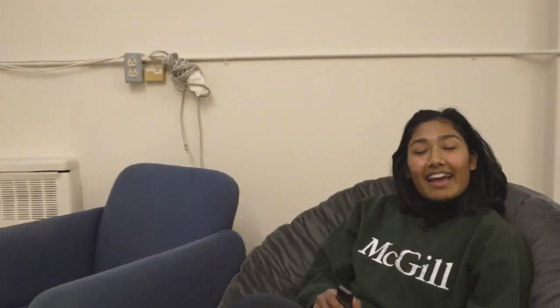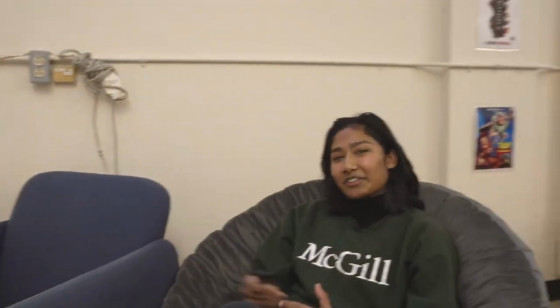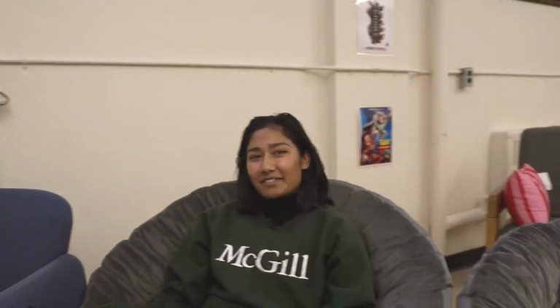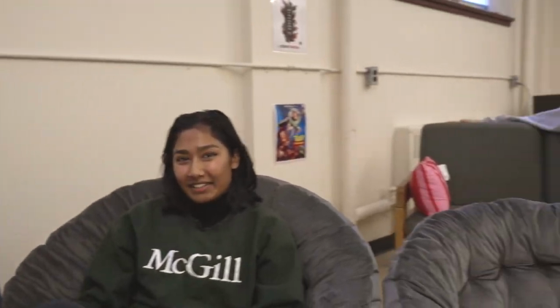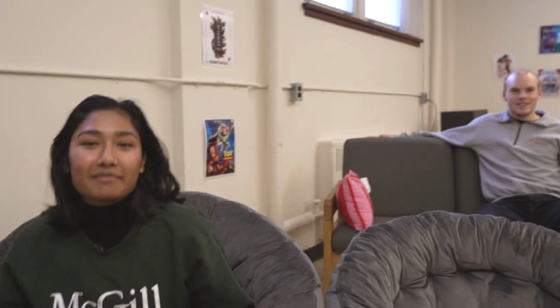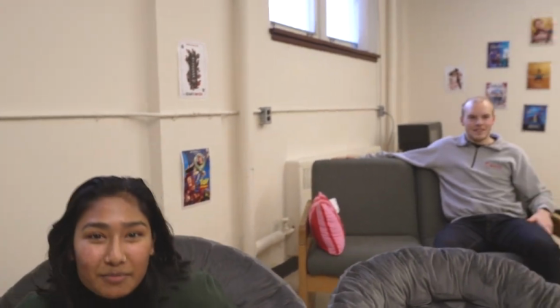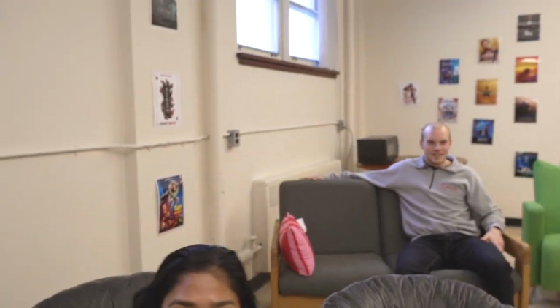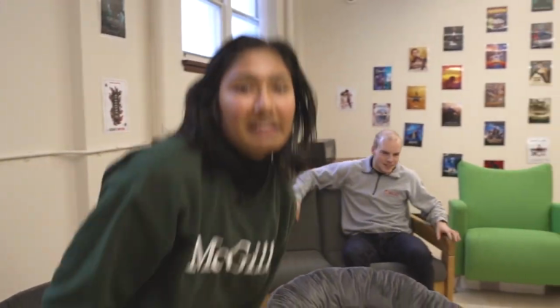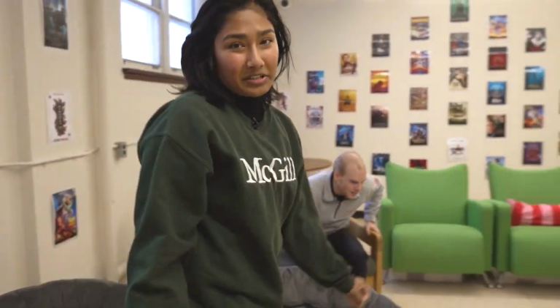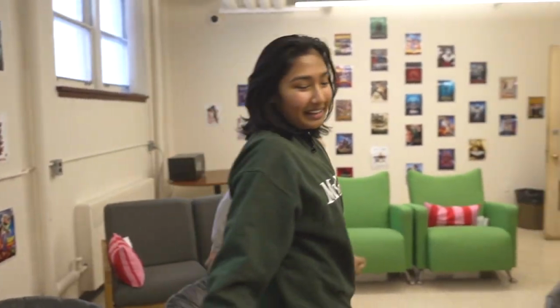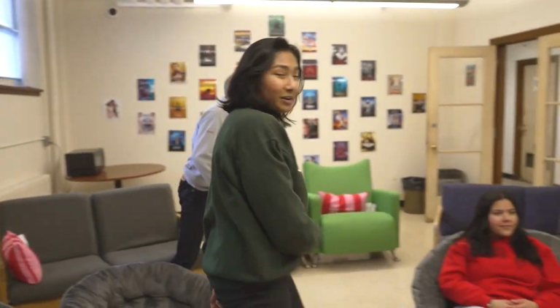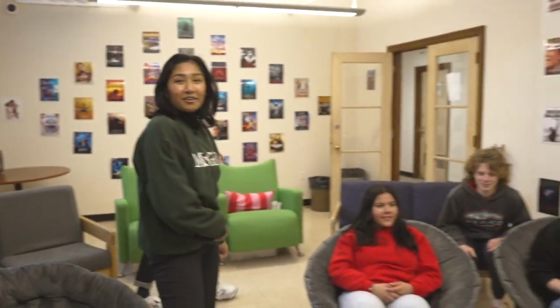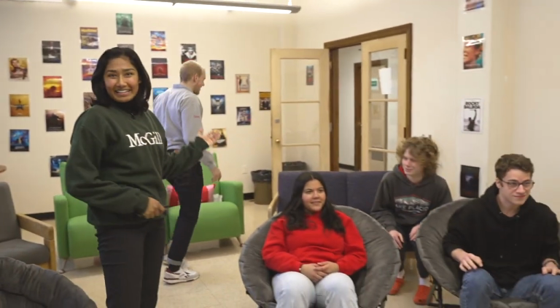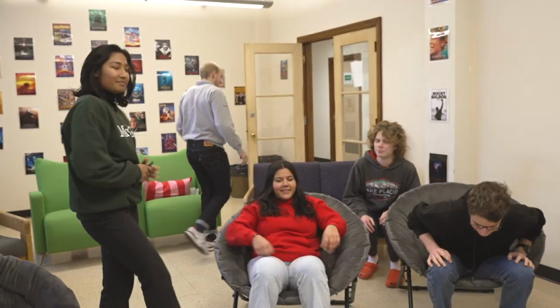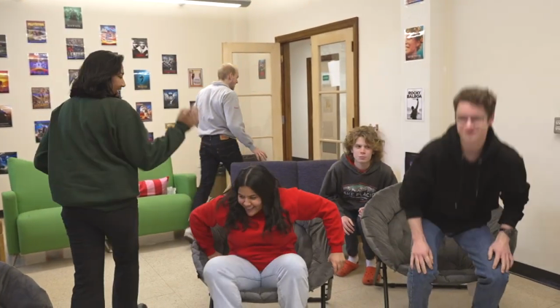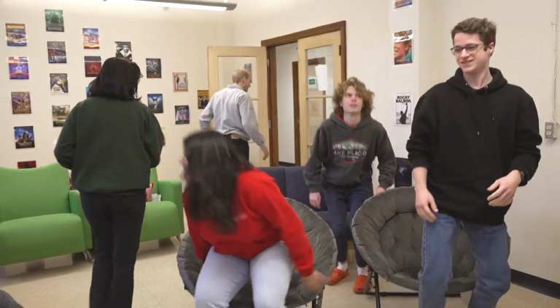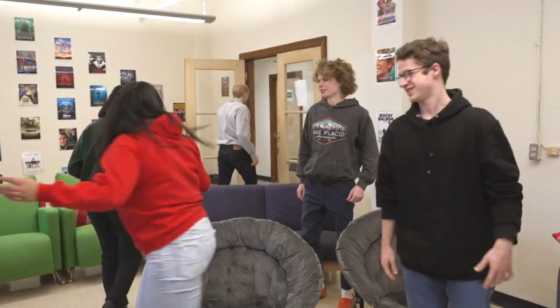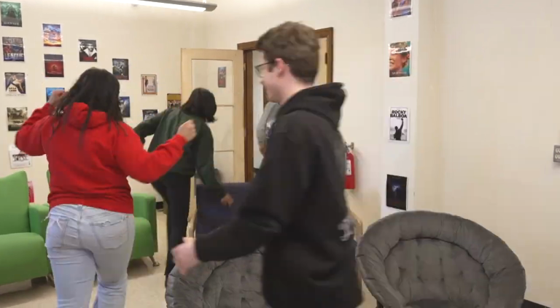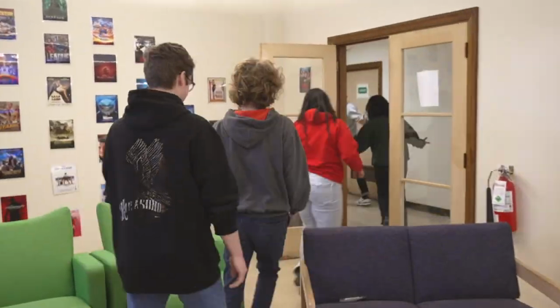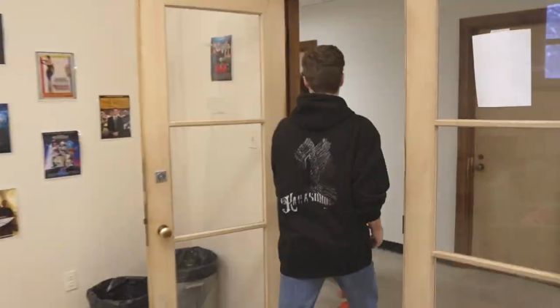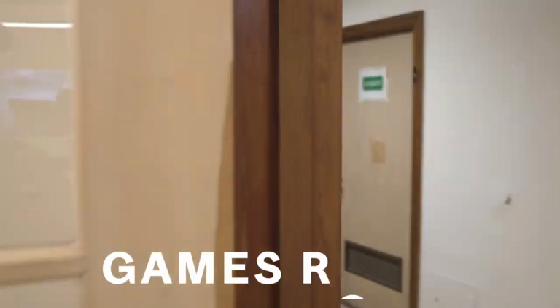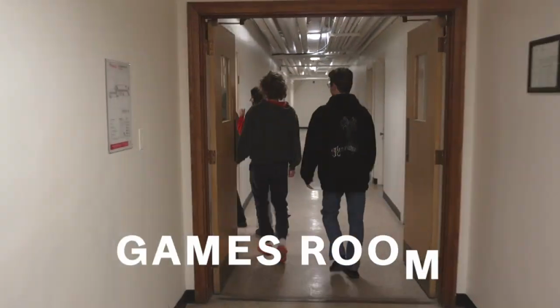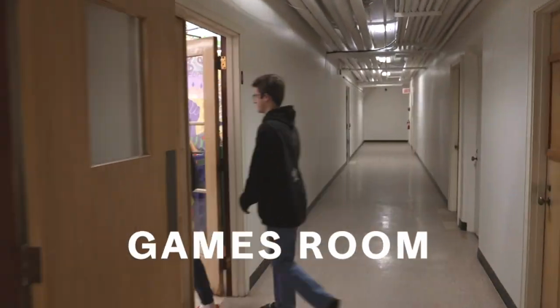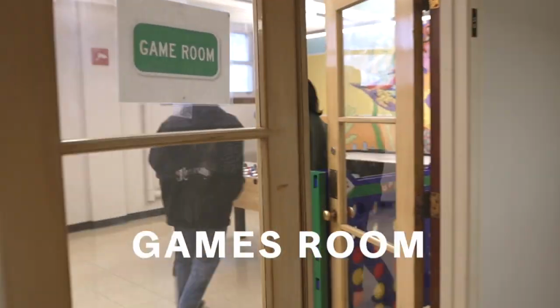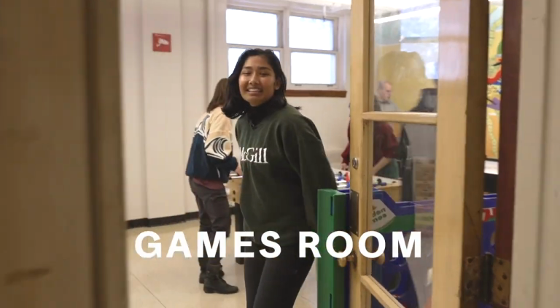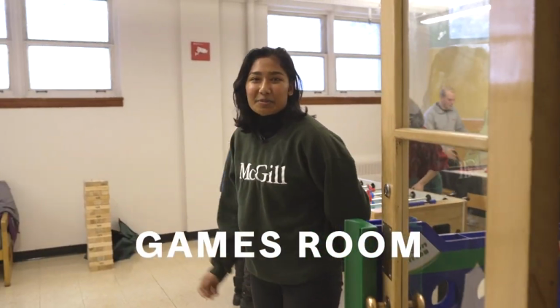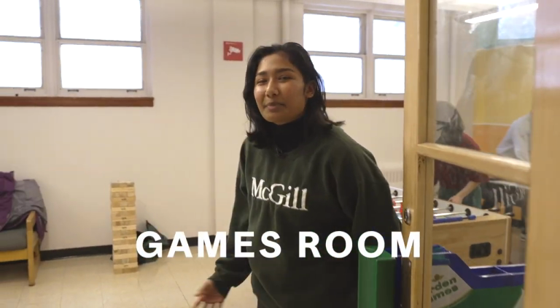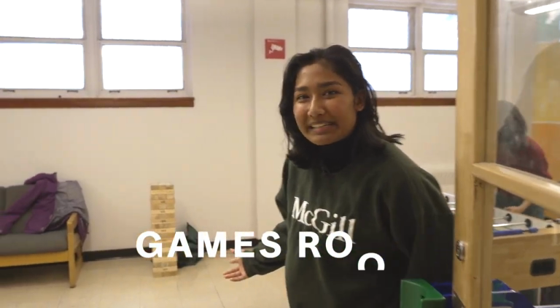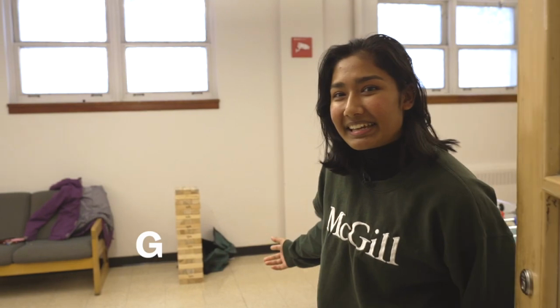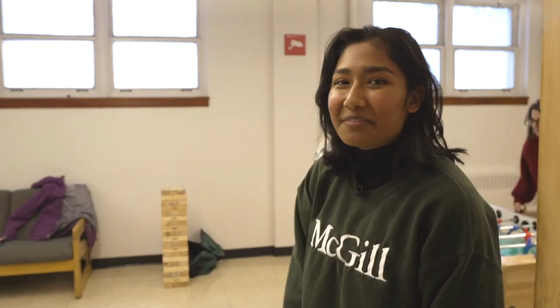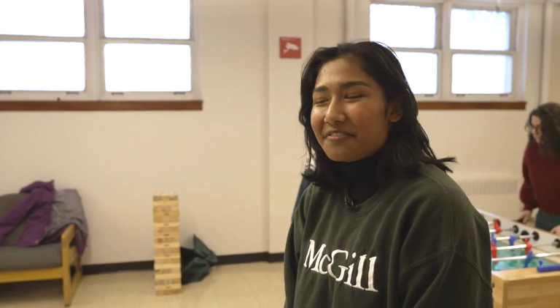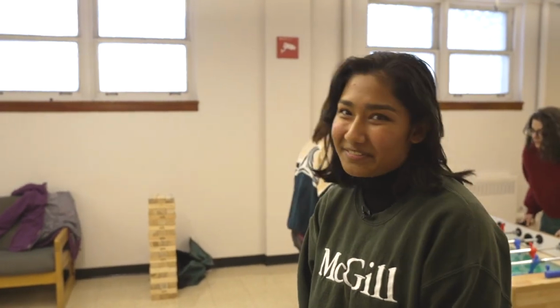And after a long day of studying, you can come down to the movie room to unwind or head over to the games room. The games room is a perfect place to sit and unwind on a Friday evening.